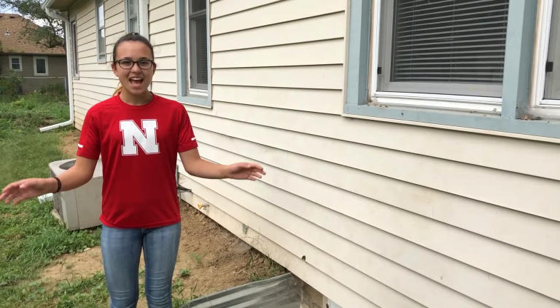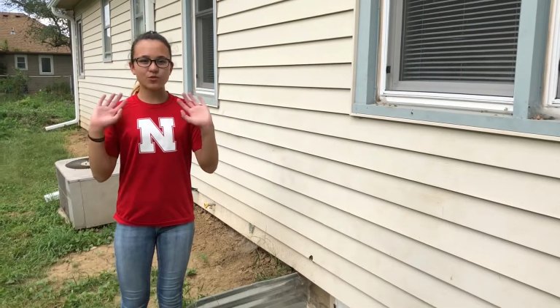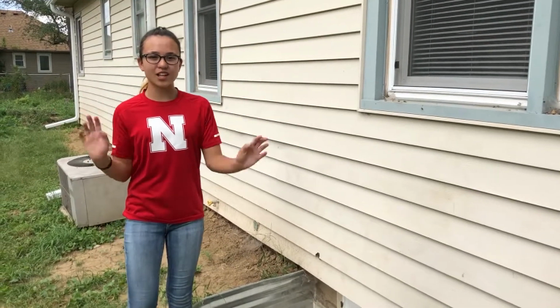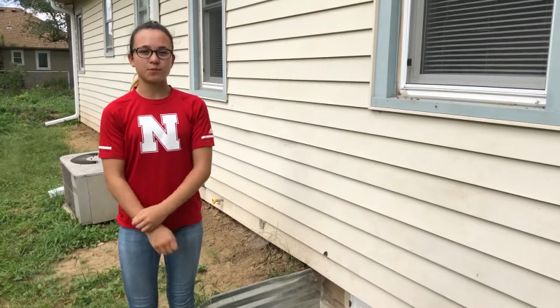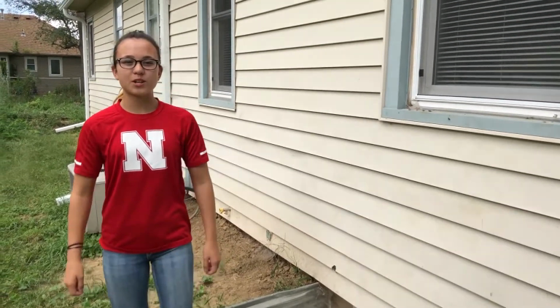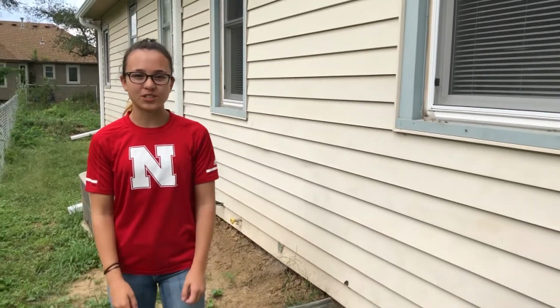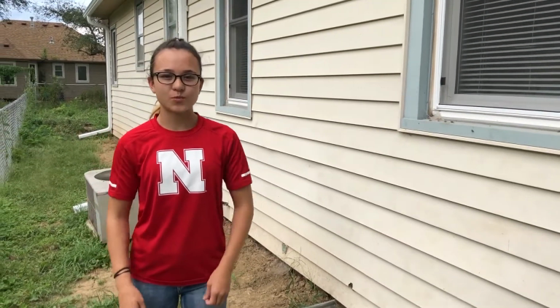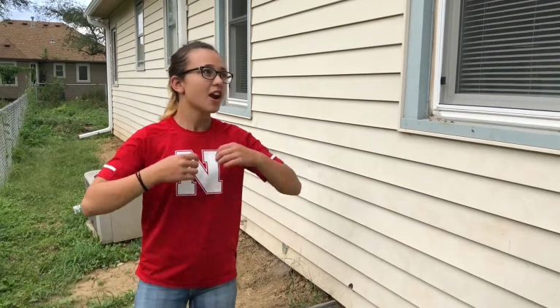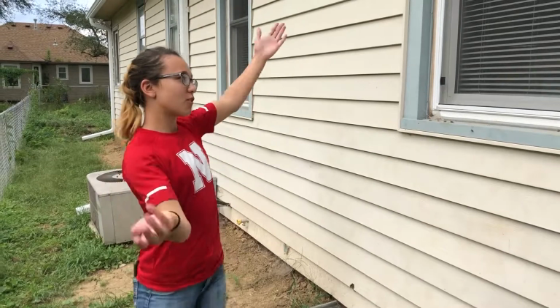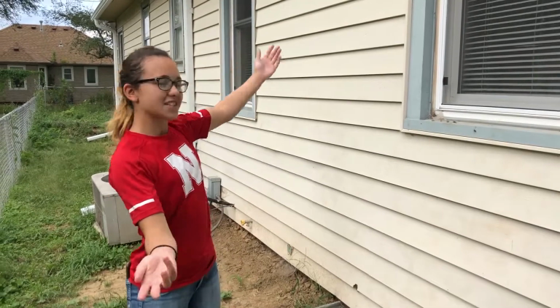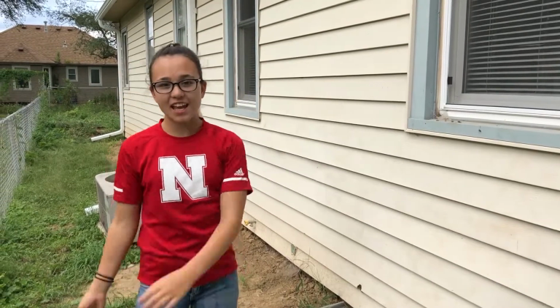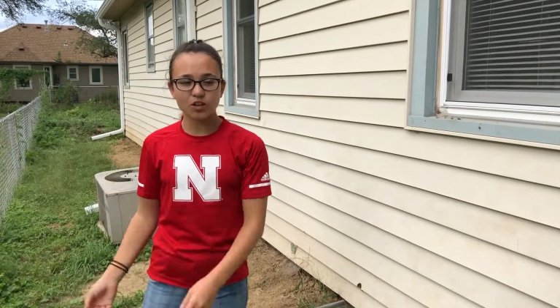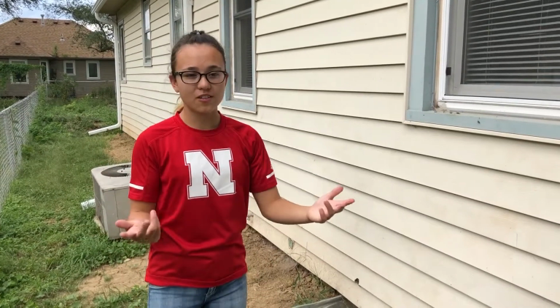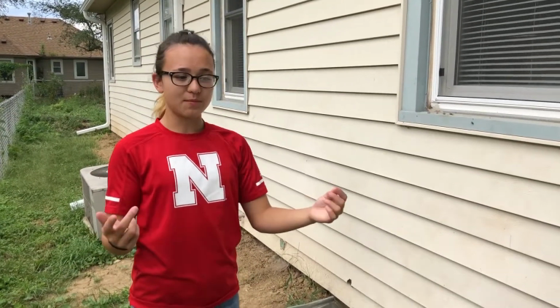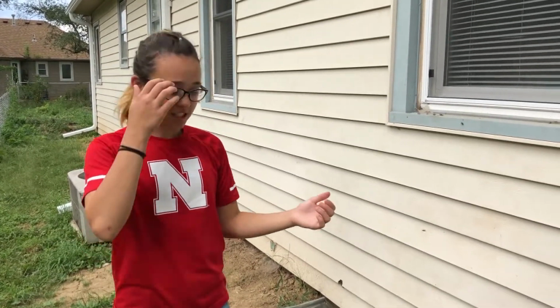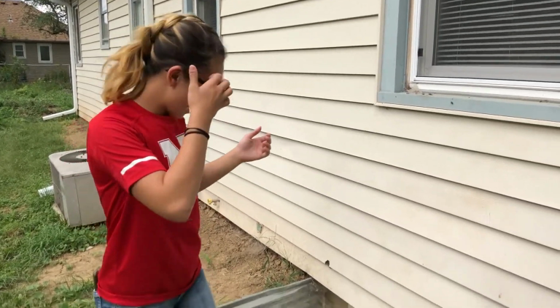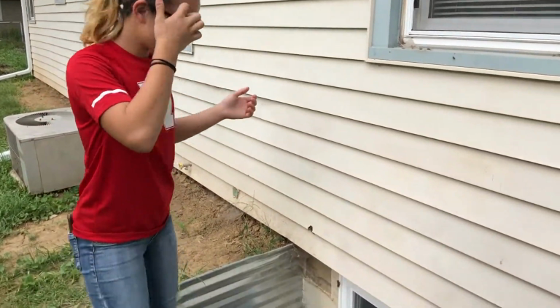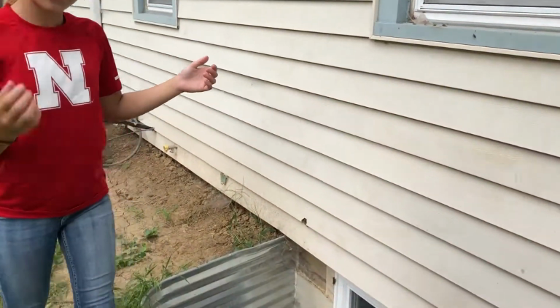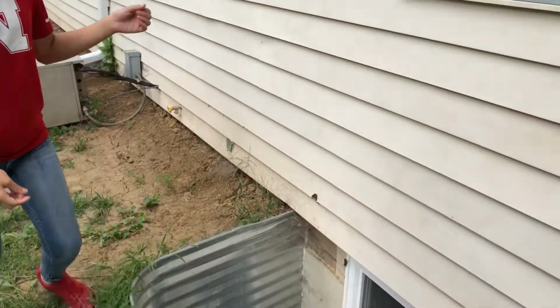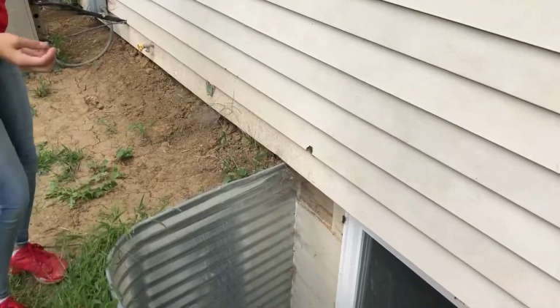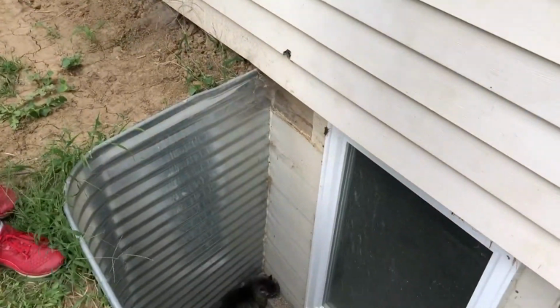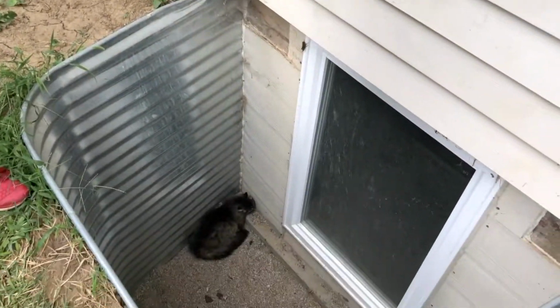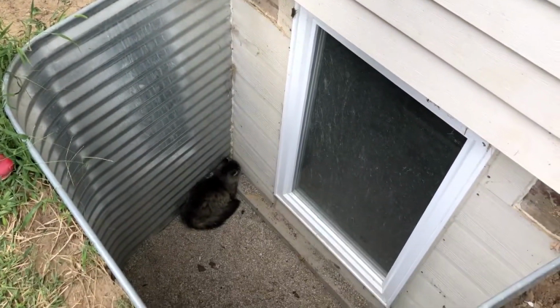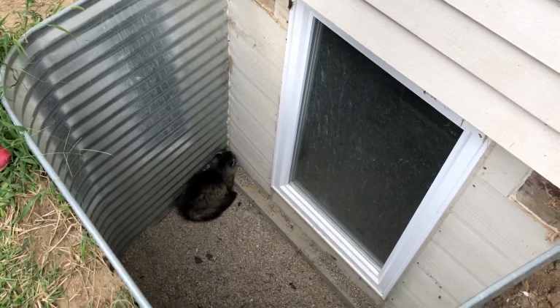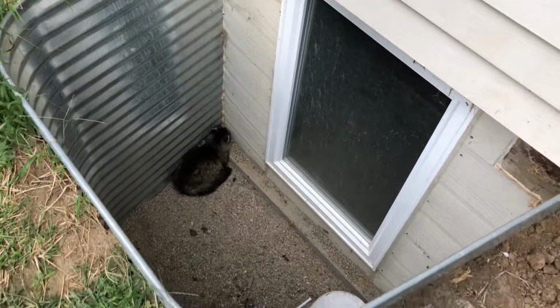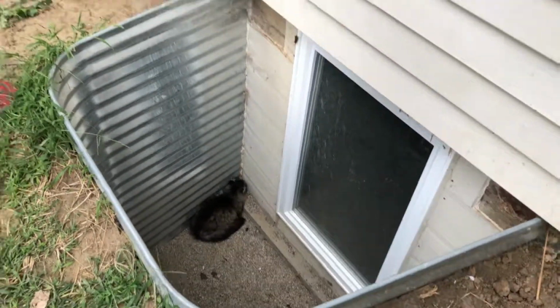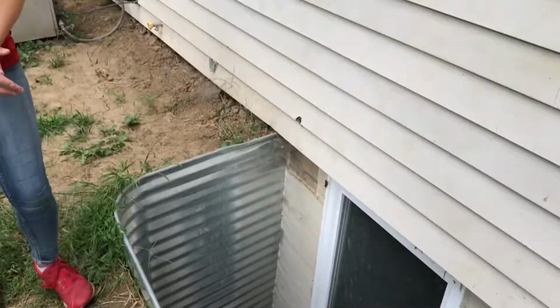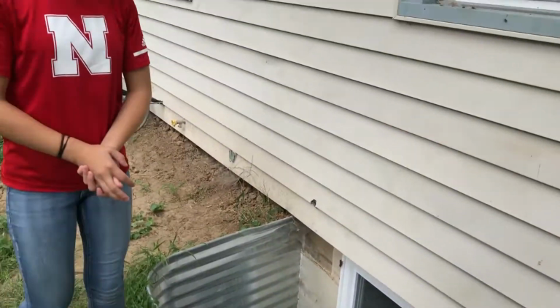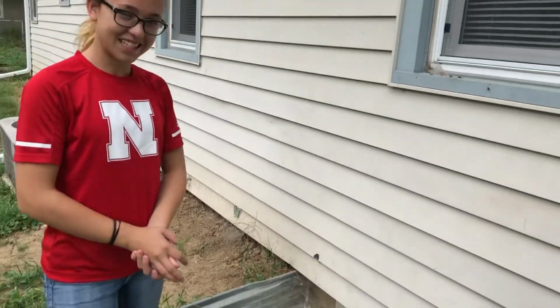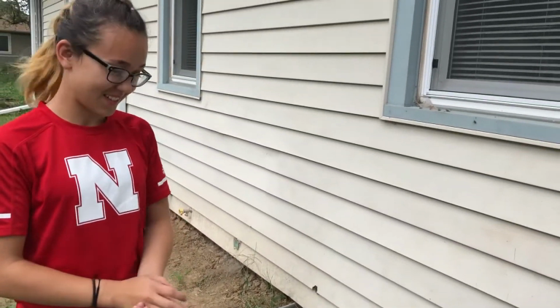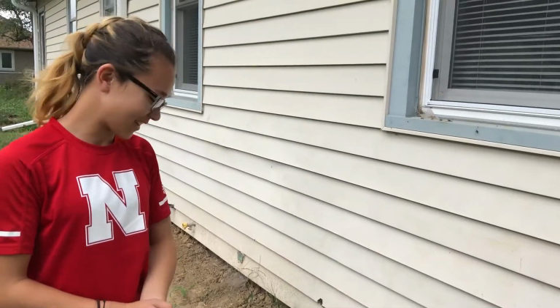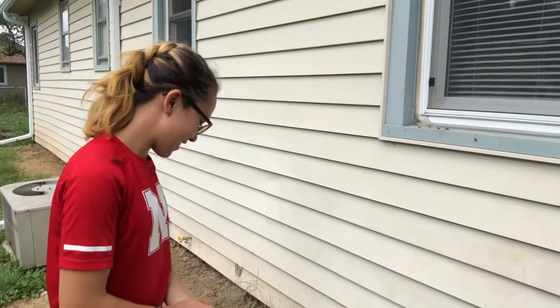Hey everyone, it's Riley from Urban Firebird Home Solutions. We're at Roach House today and we're on the outside because we found that we need to save a kitty. Yep, he looked away because he just really needs saving.